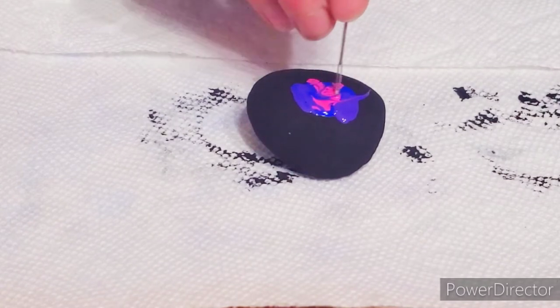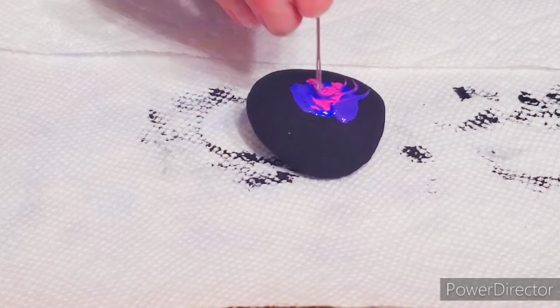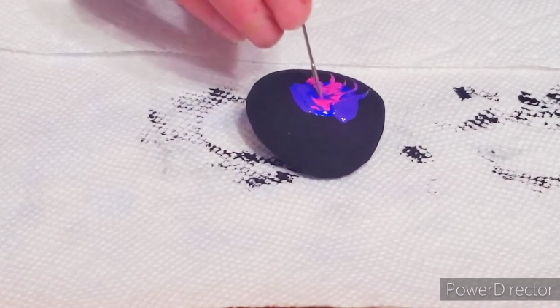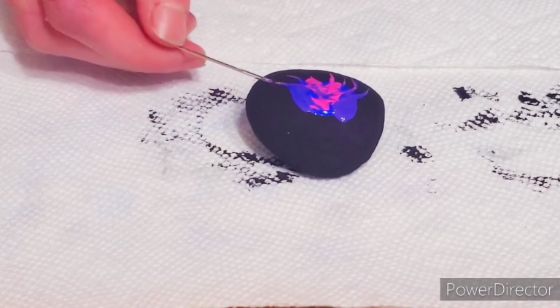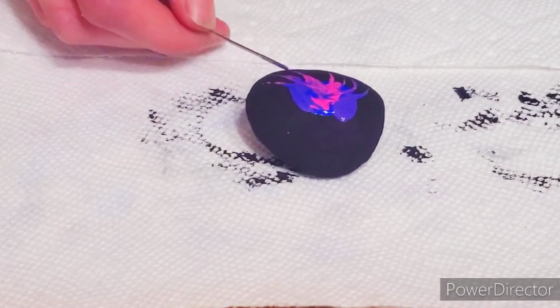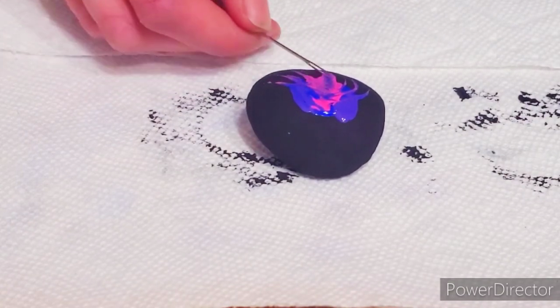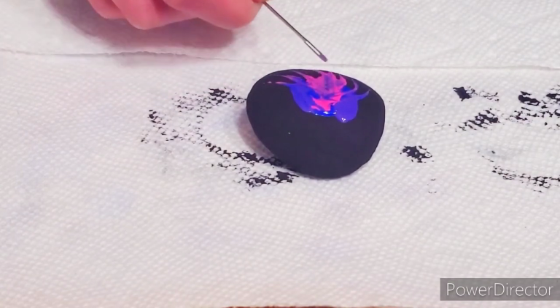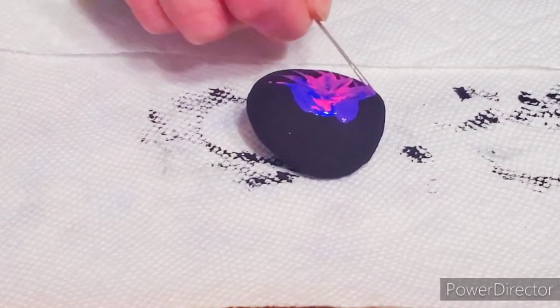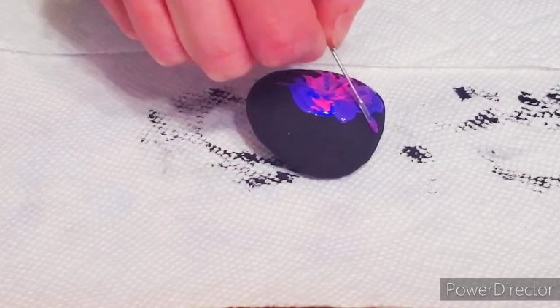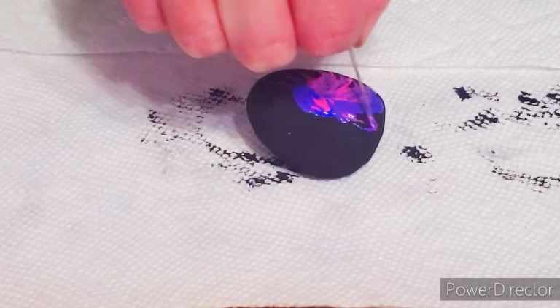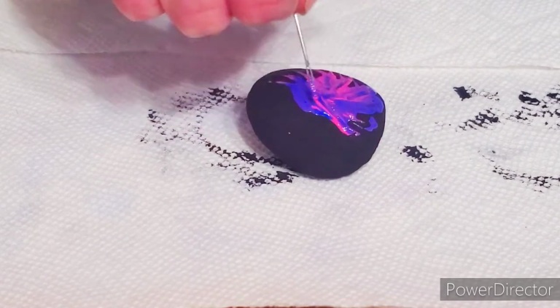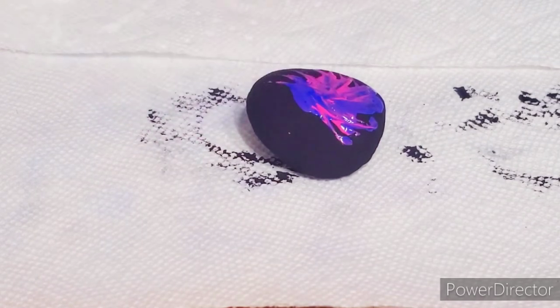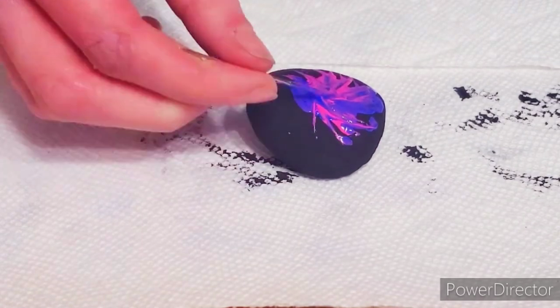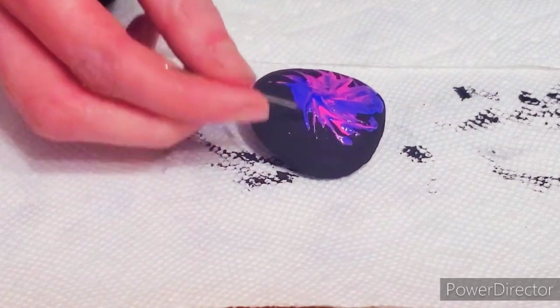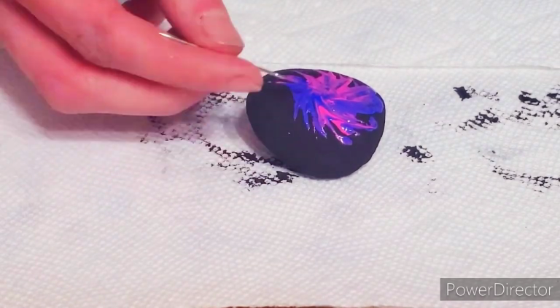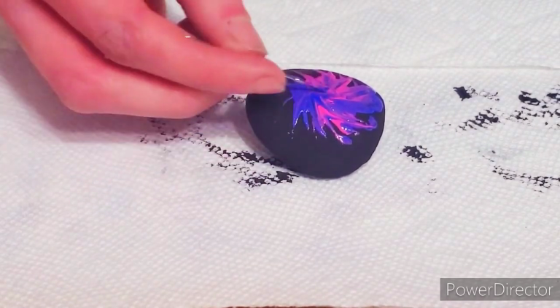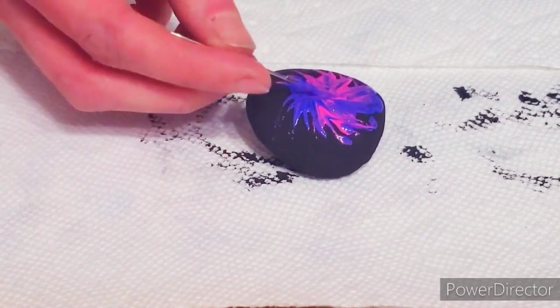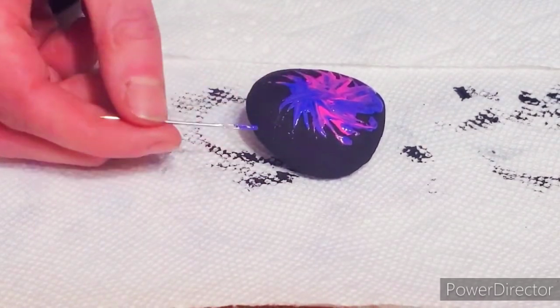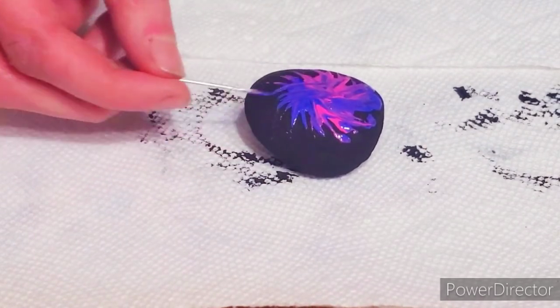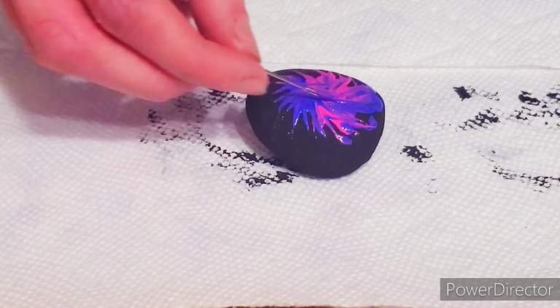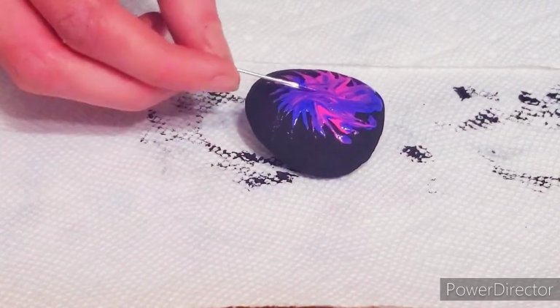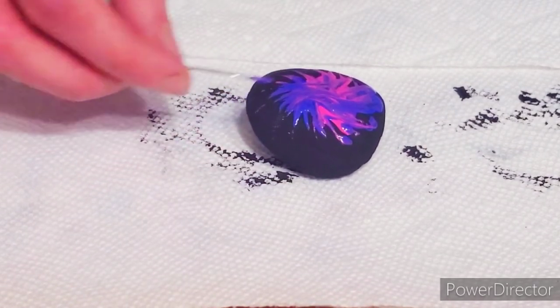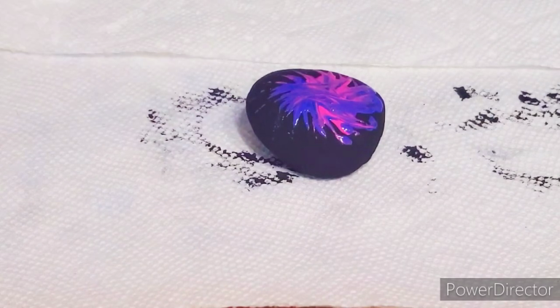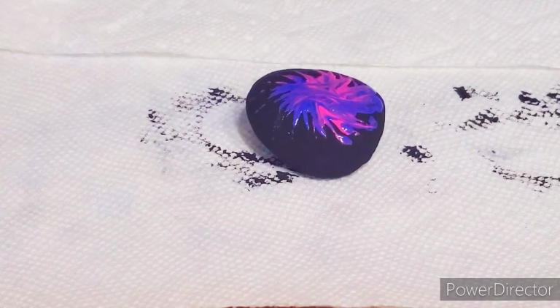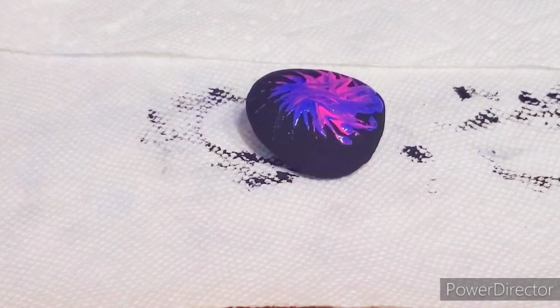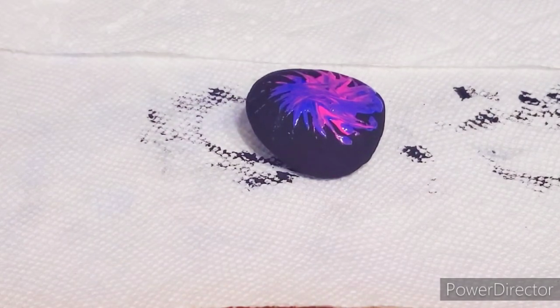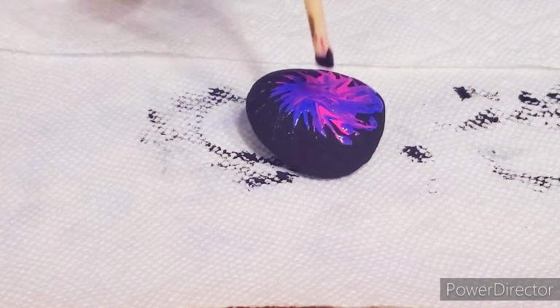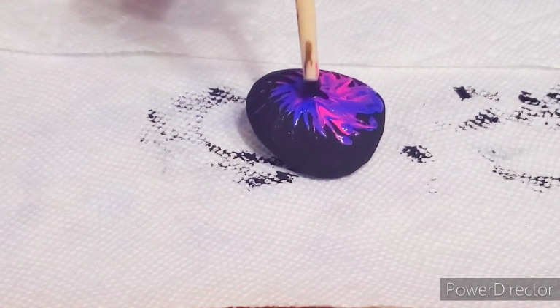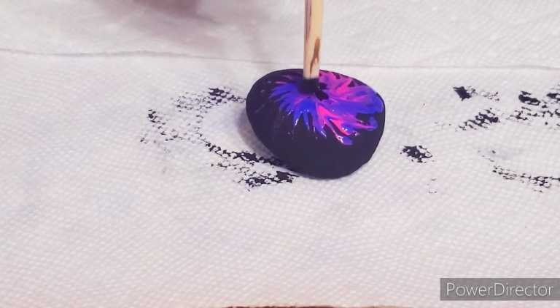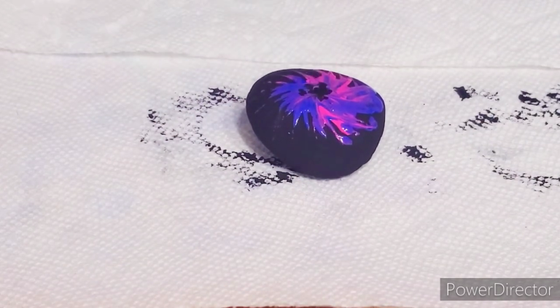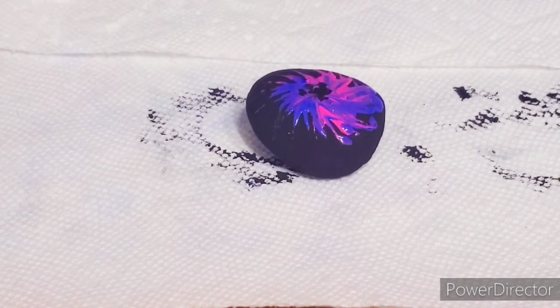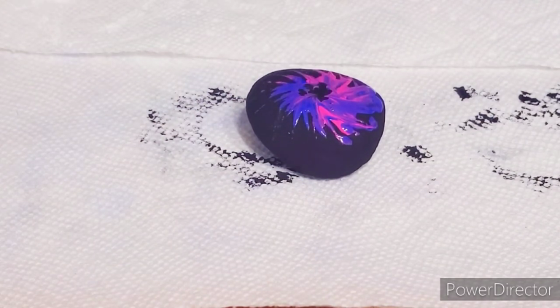Next, use a toothpick, or a needle like I did, to drag the paint from the center out into a spiral shape. If you would like, you can put some more black on top to spread throughout your galaxy.